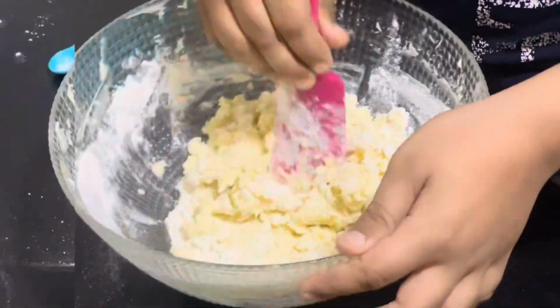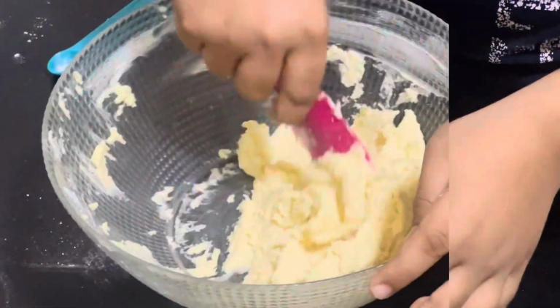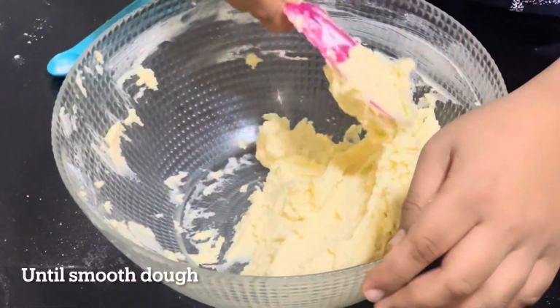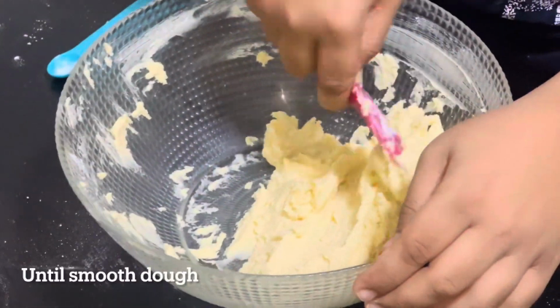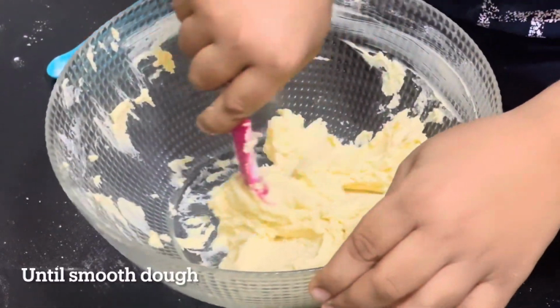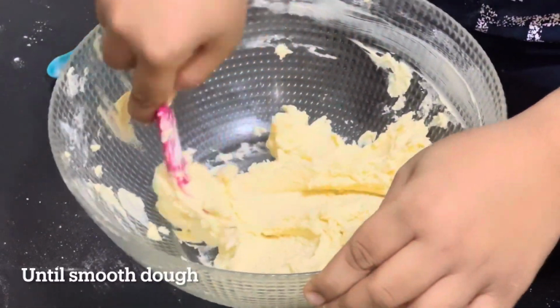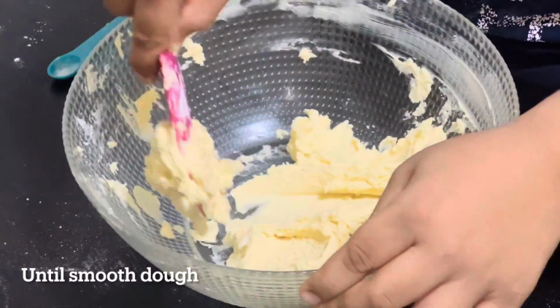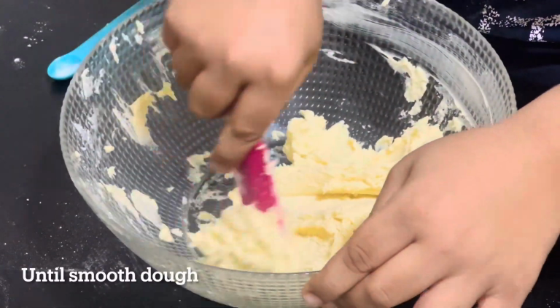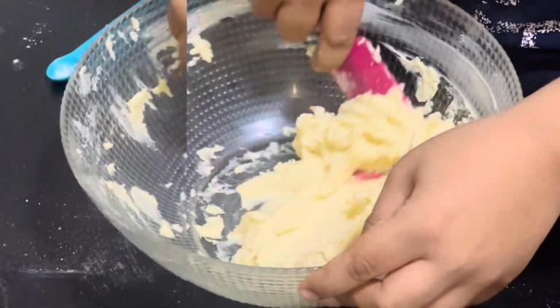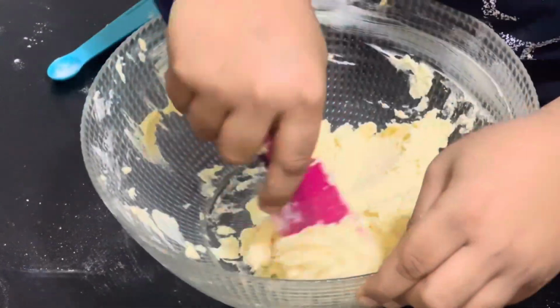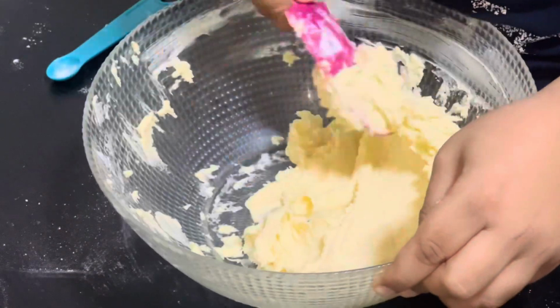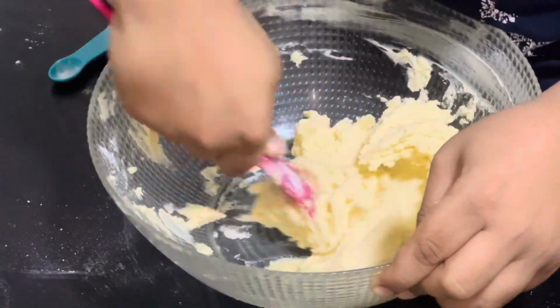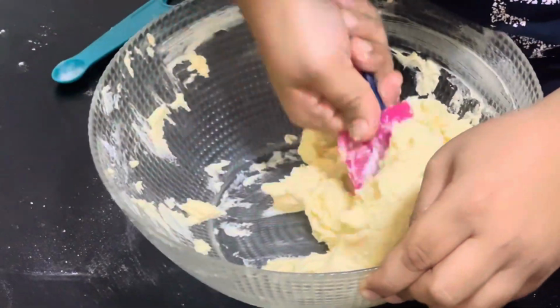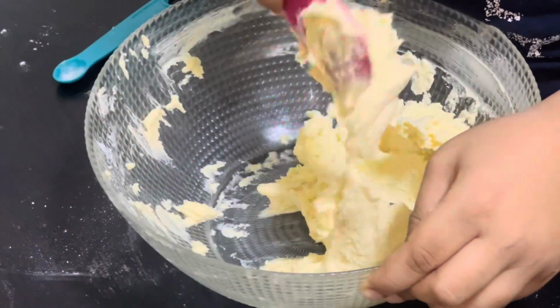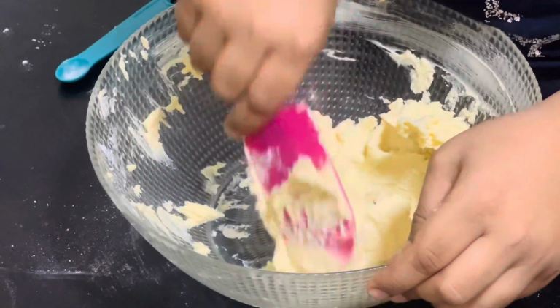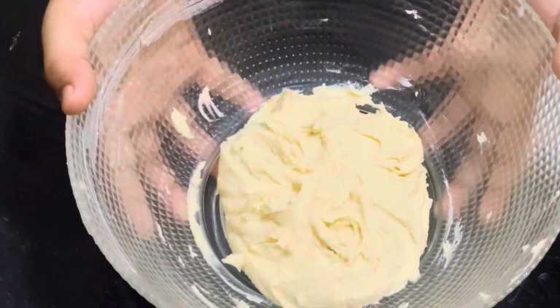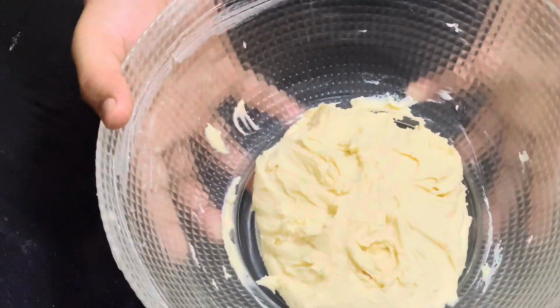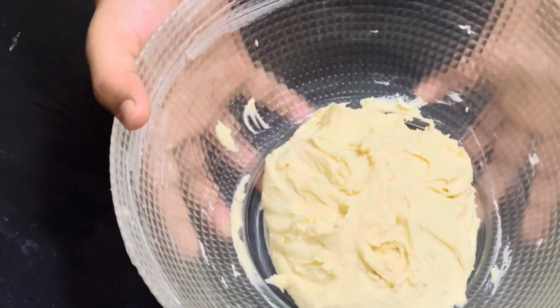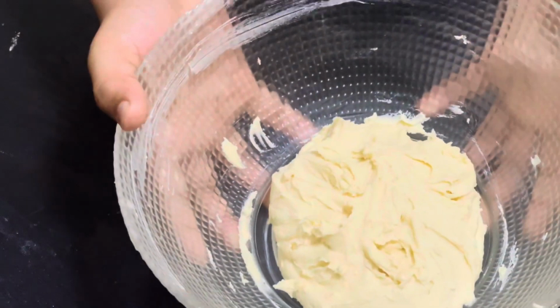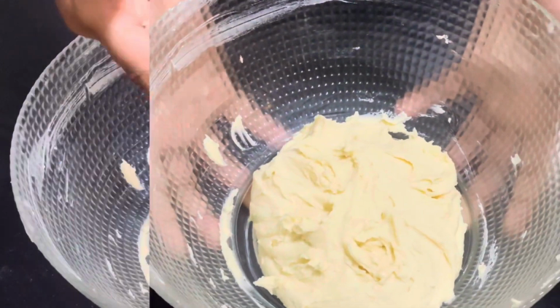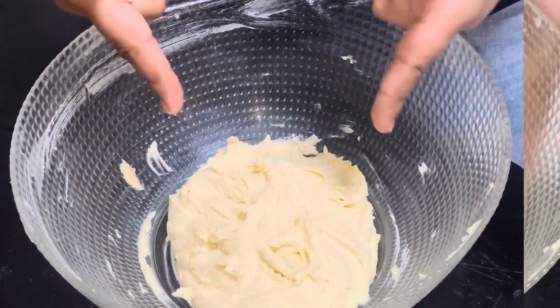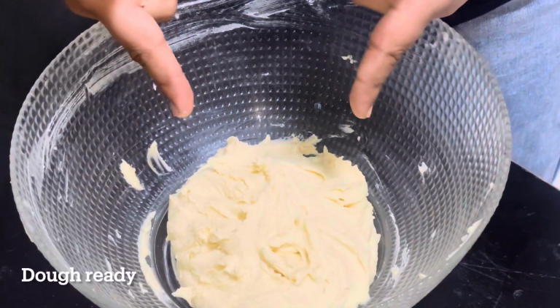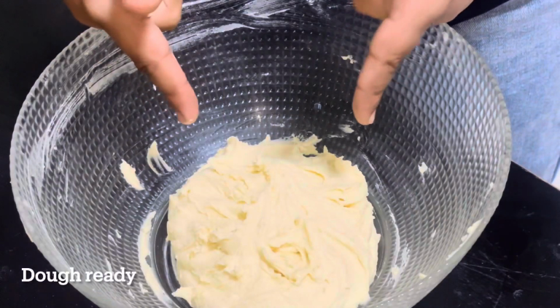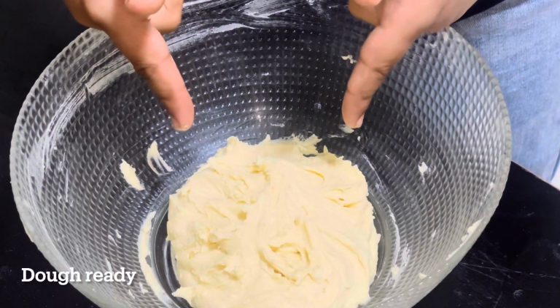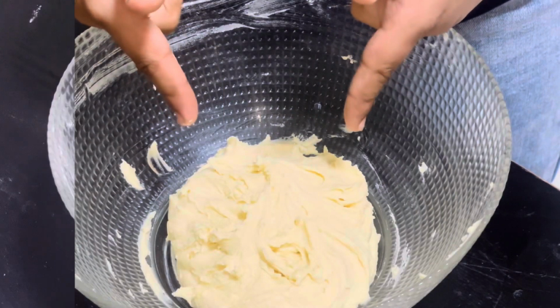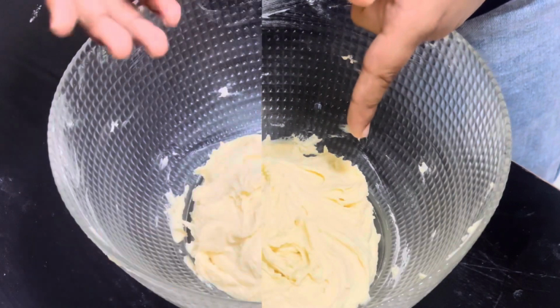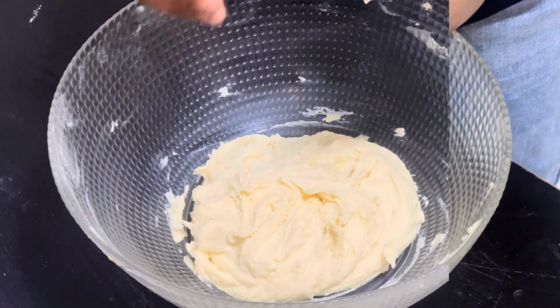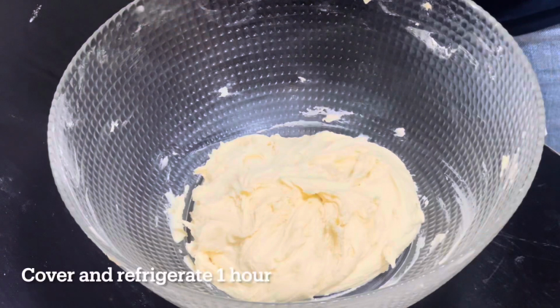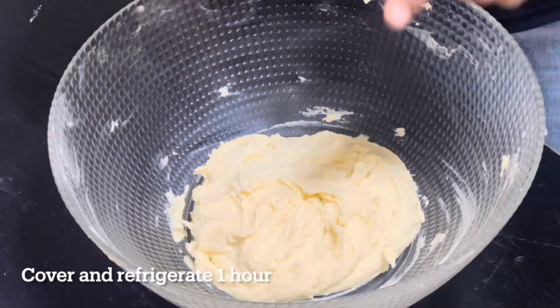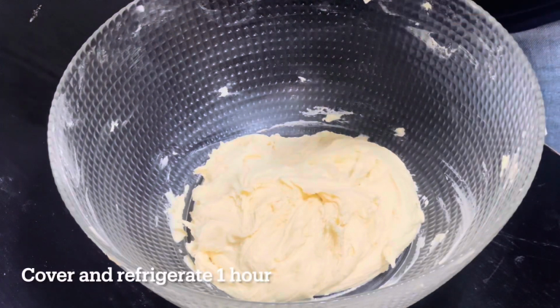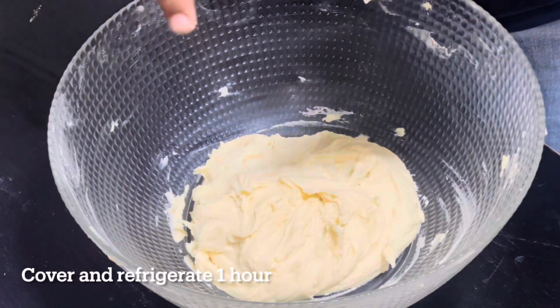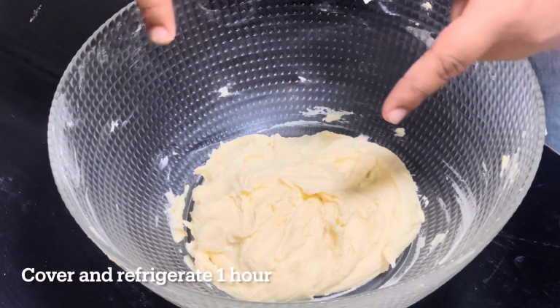Mix well until smooth dough. The dough is ready. Cover and refrigerate for 1 hour.